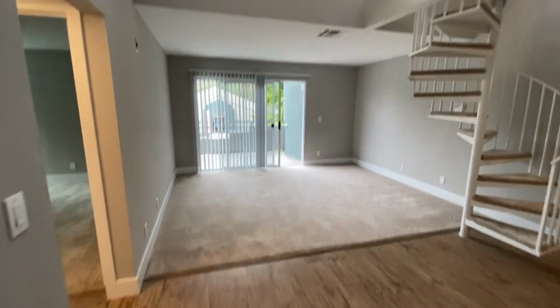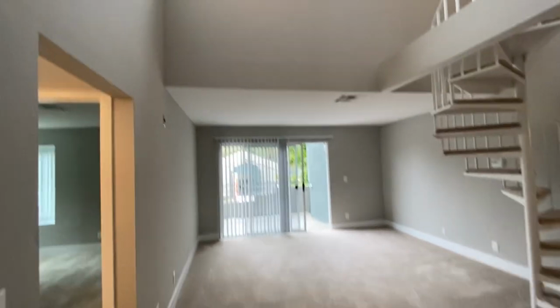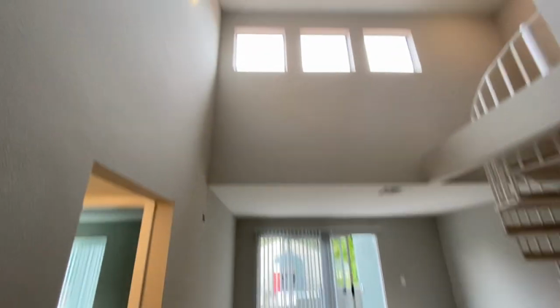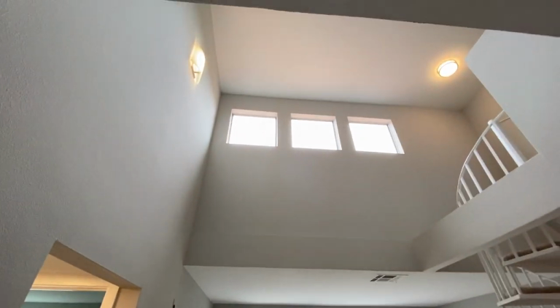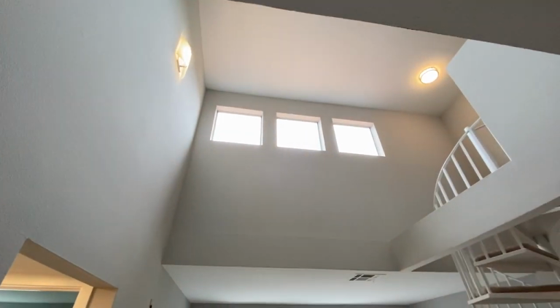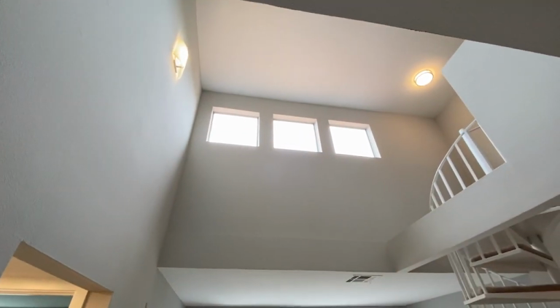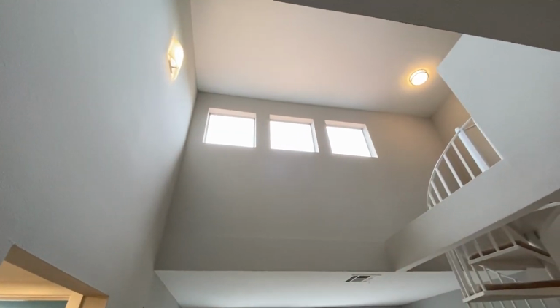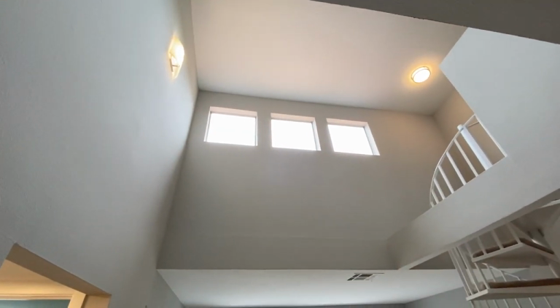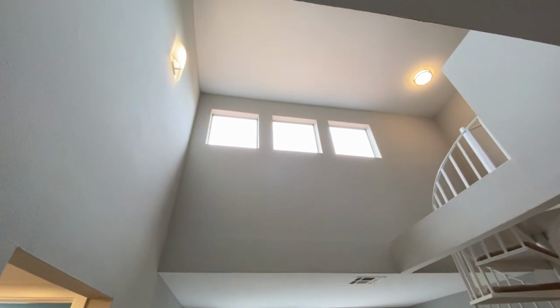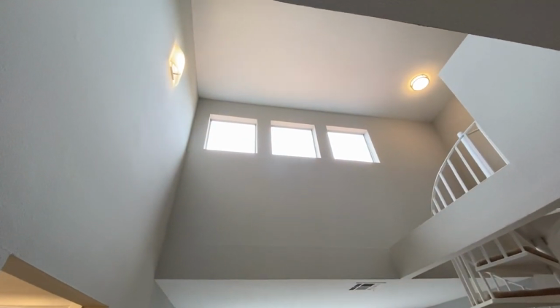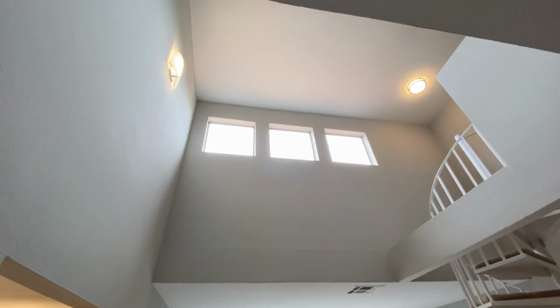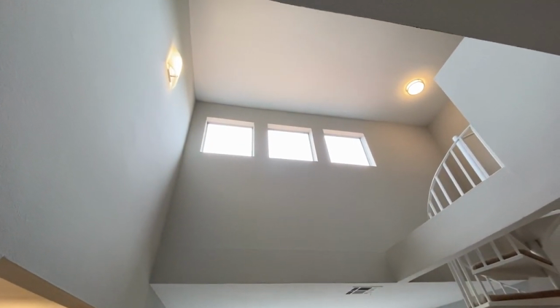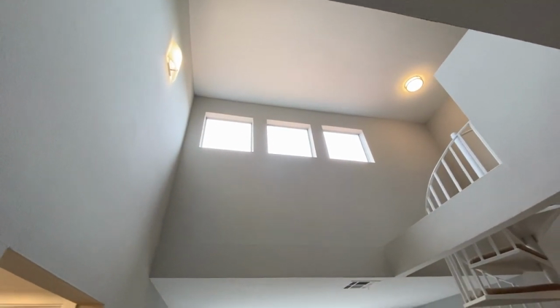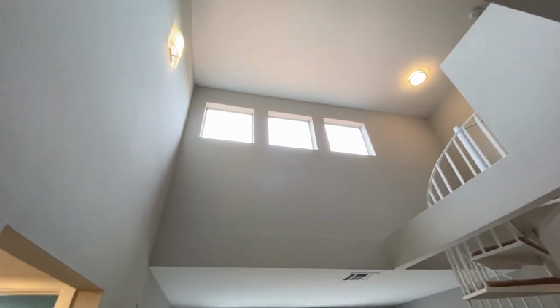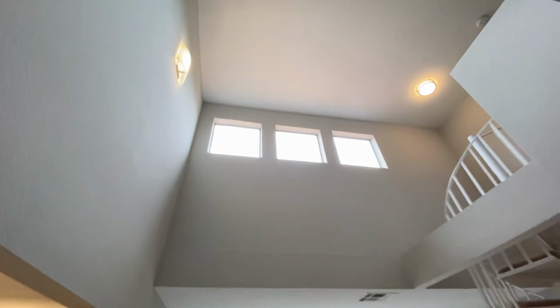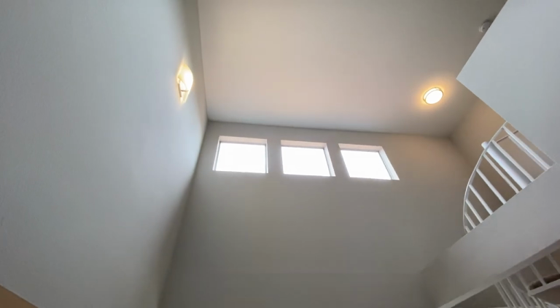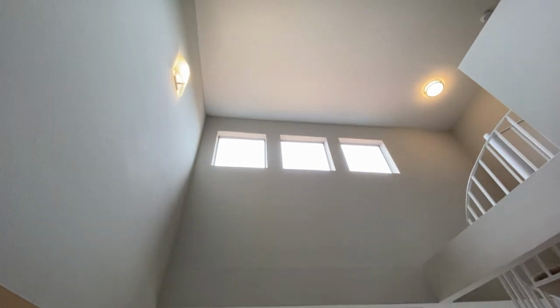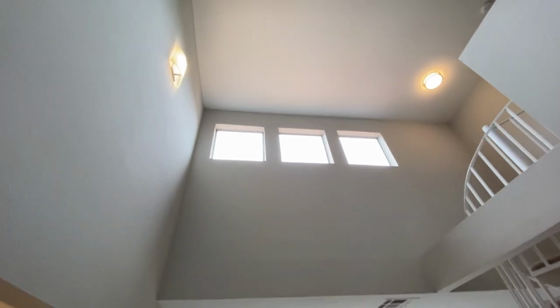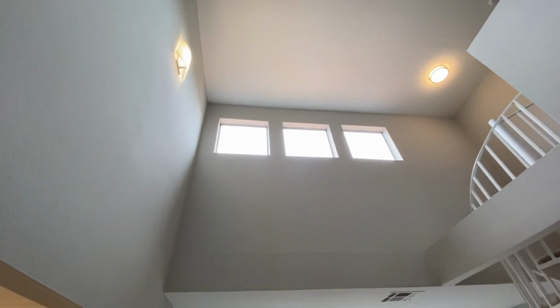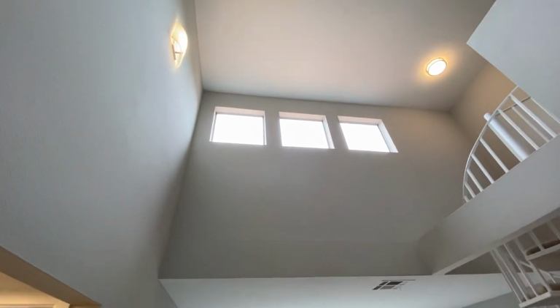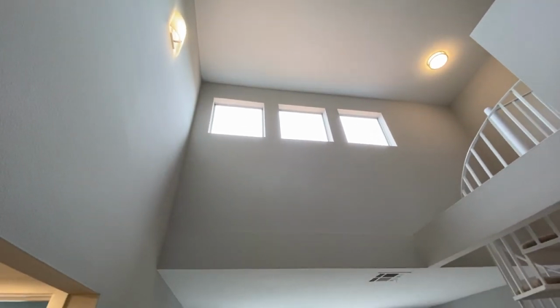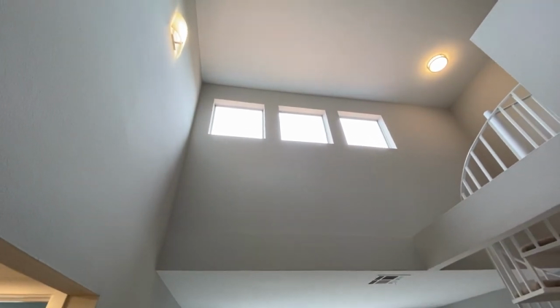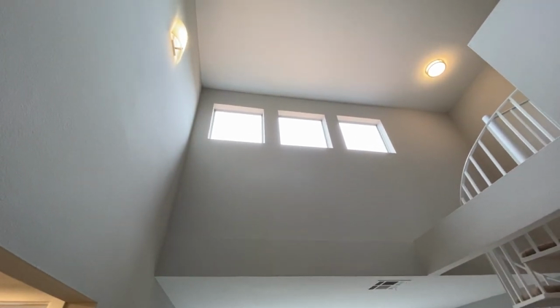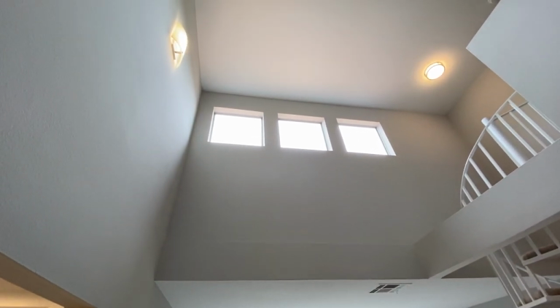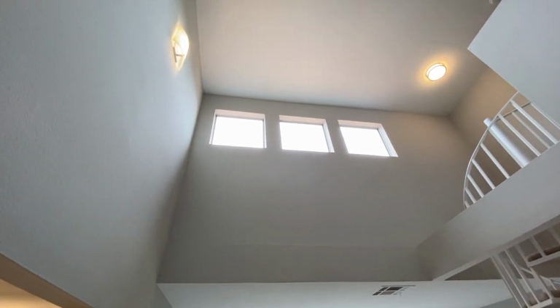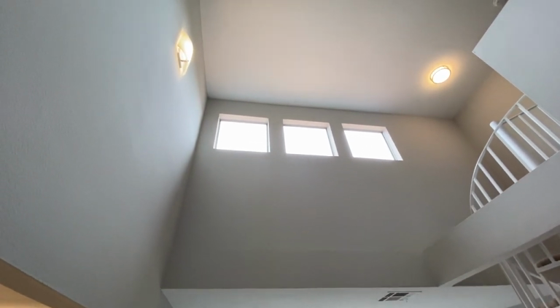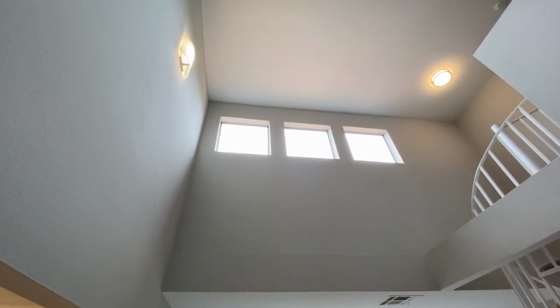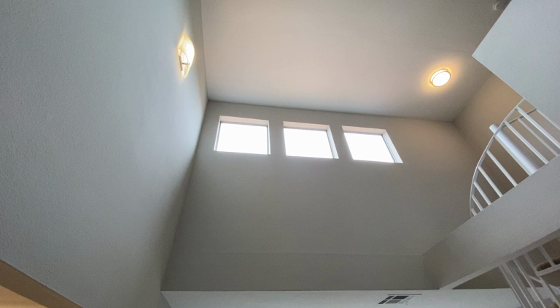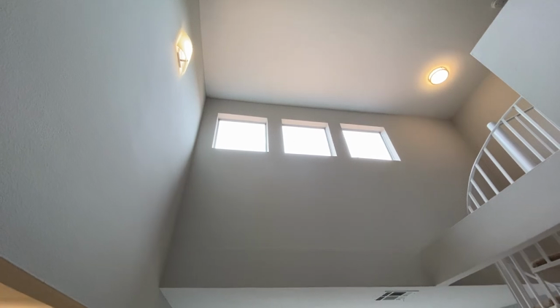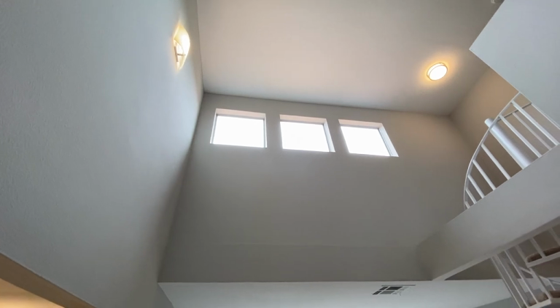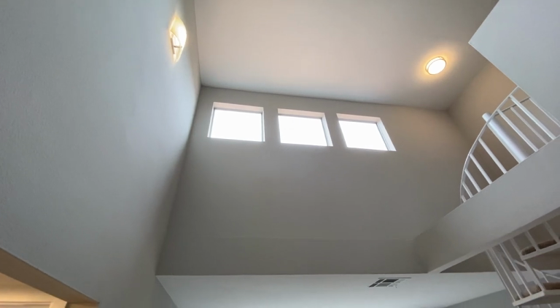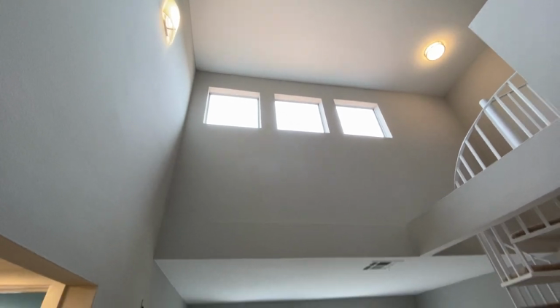One of the first things you're going to notice is you're going to look up and see this very large ceiling. It does go up really high — only going to be found in the loft apartments — with these nice three giant windows, which will be letting in a lot of natural light.